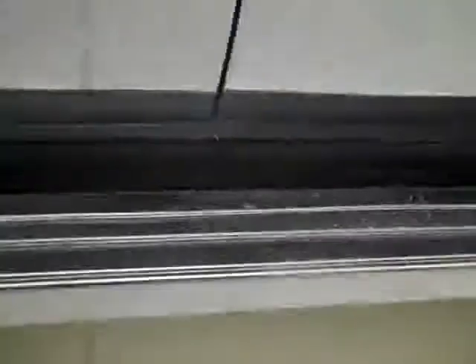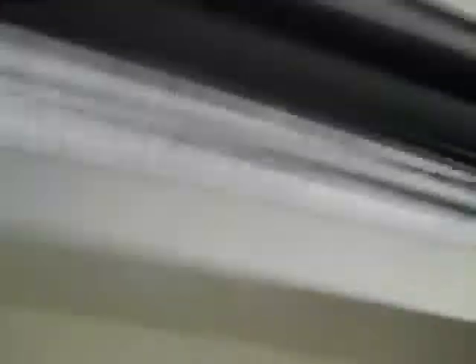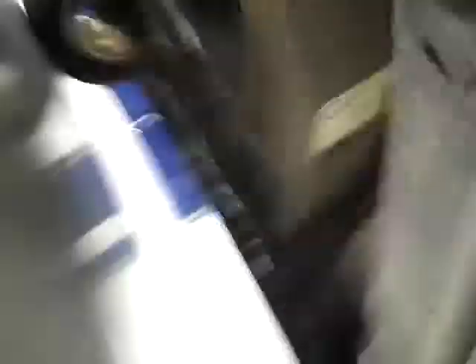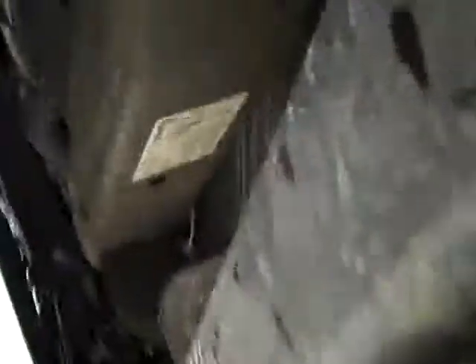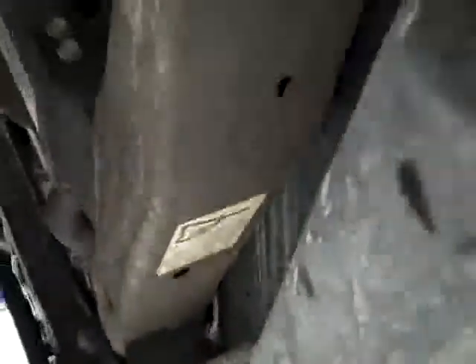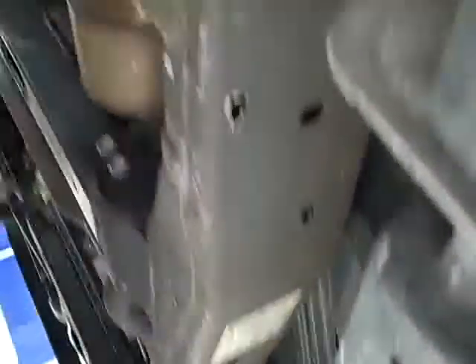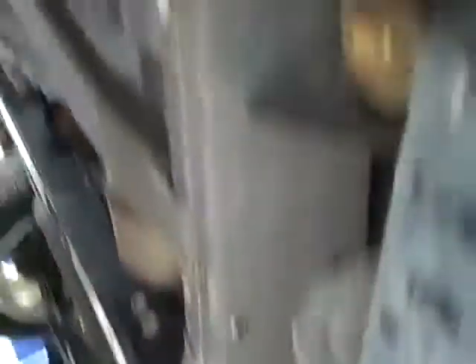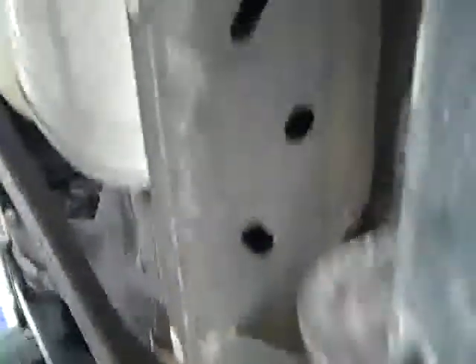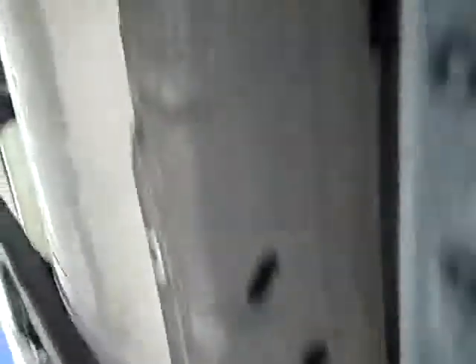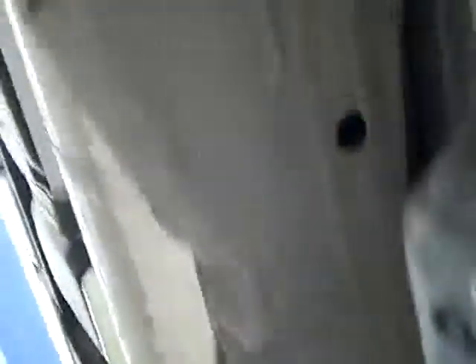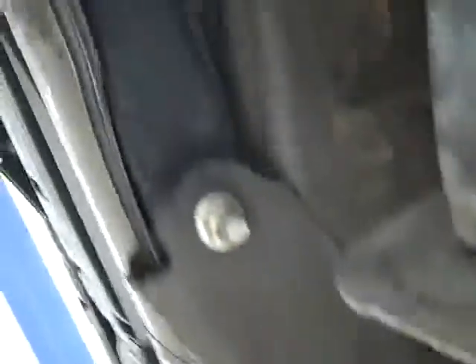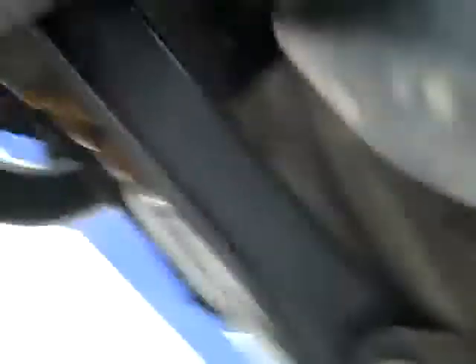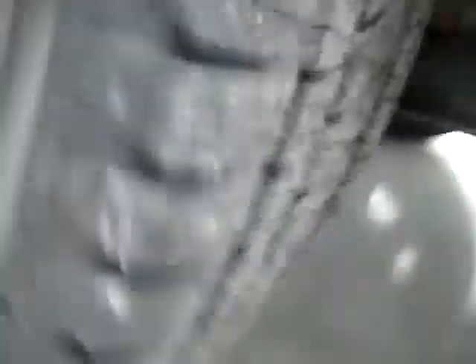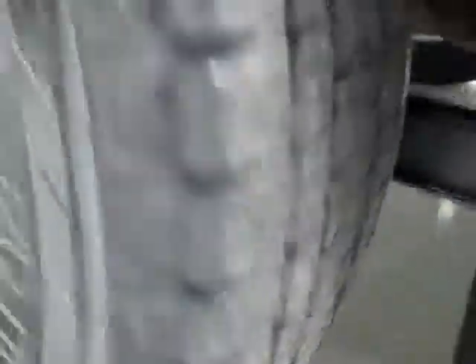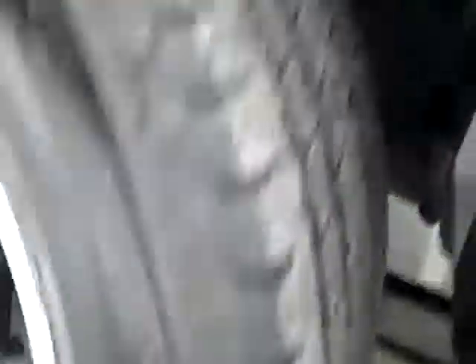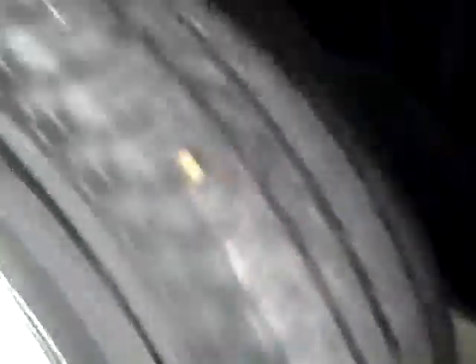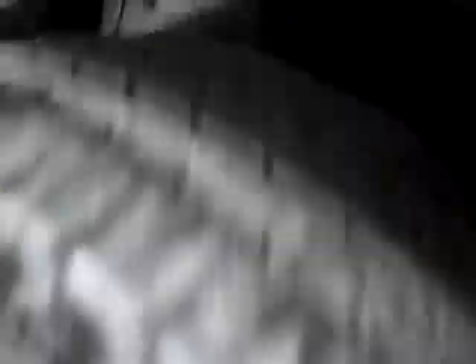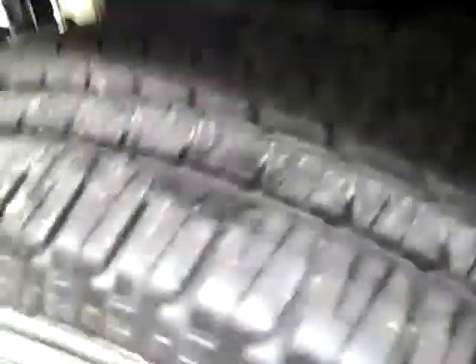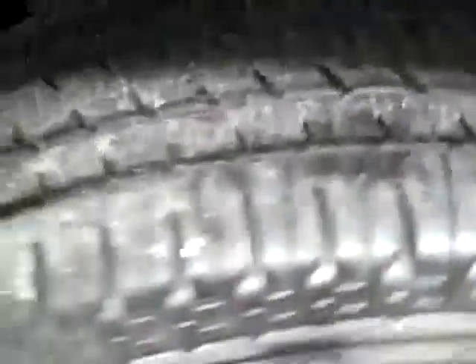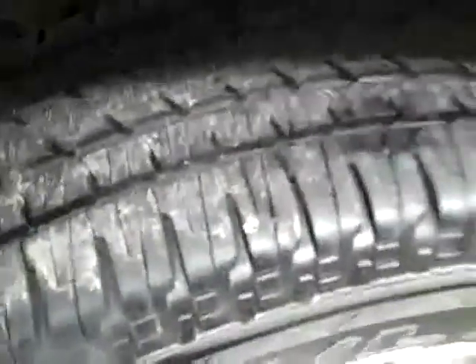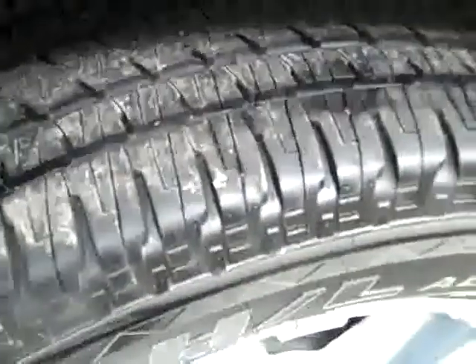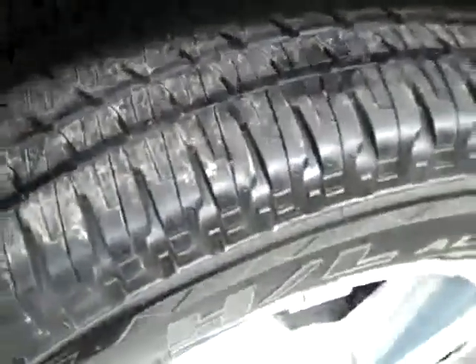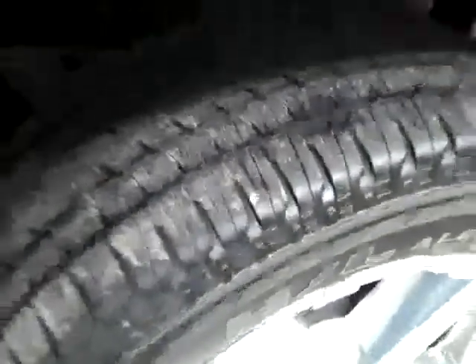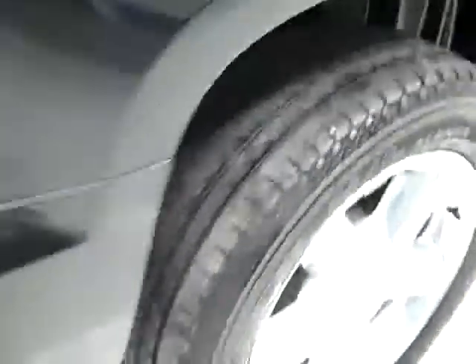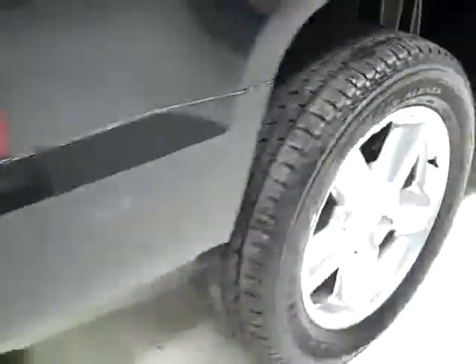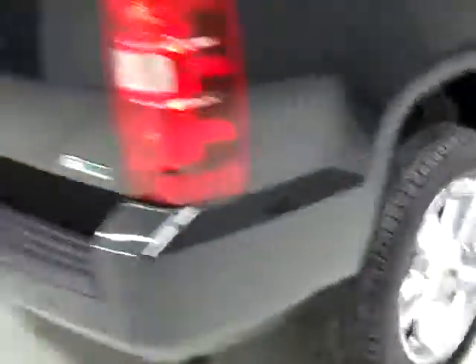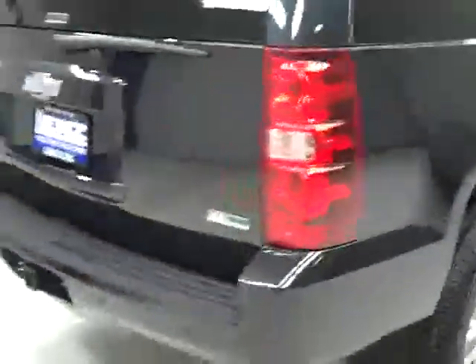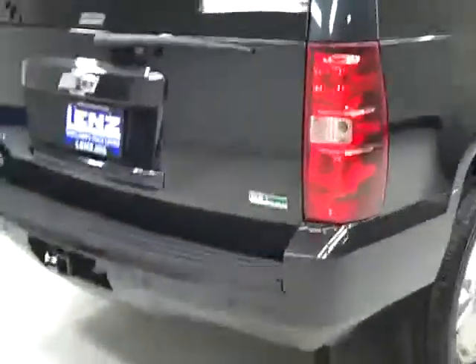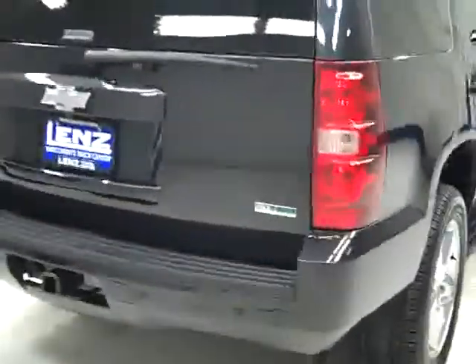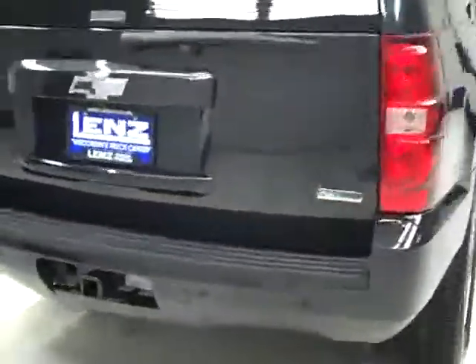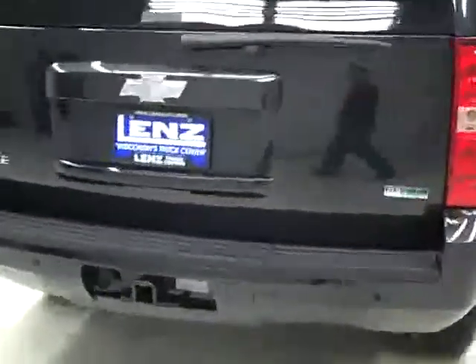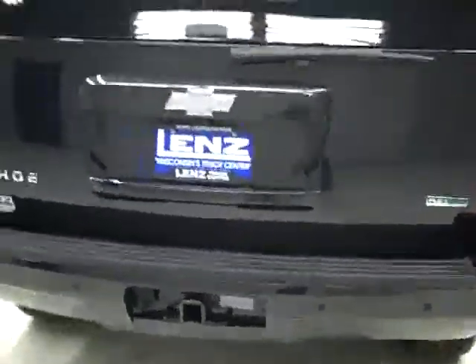Paint looks great and looking underneath, frame and underbody very clean all the way back, no rust or corrosion peeking through at all. Rear tires also very close to new, I don't see any signs of additional wear, probably about the same as the front, 90% or more.